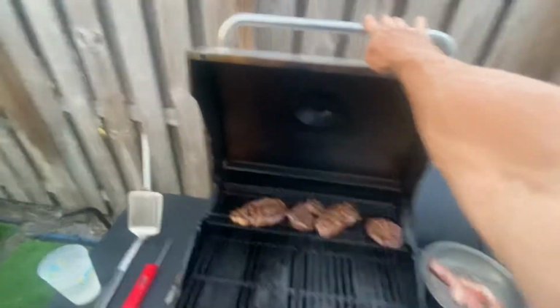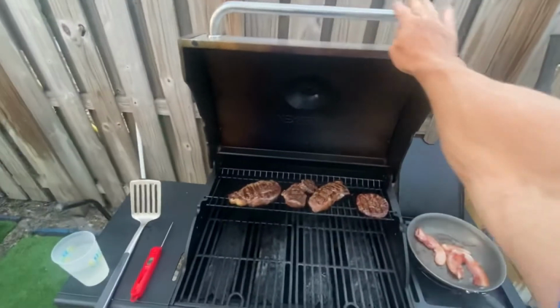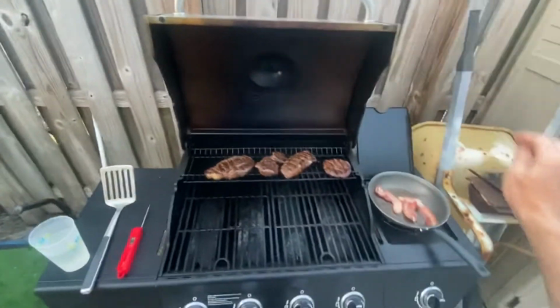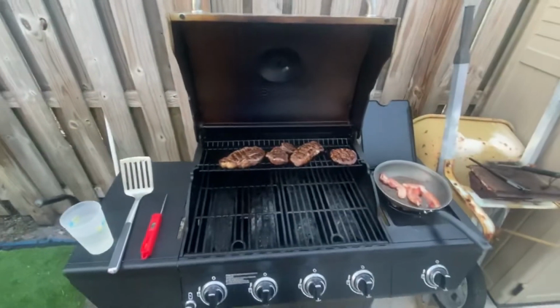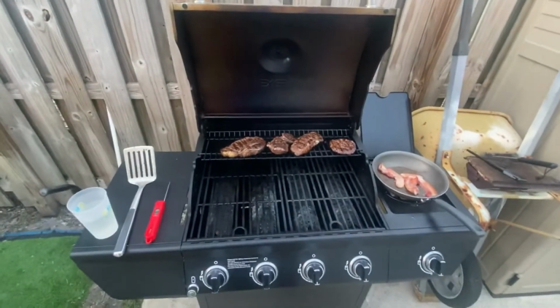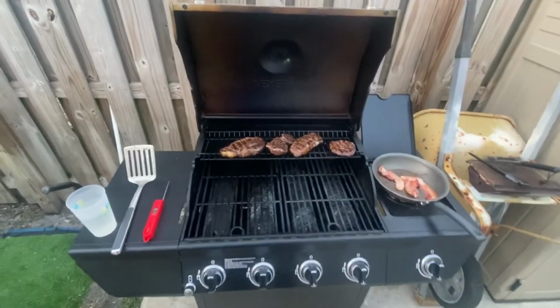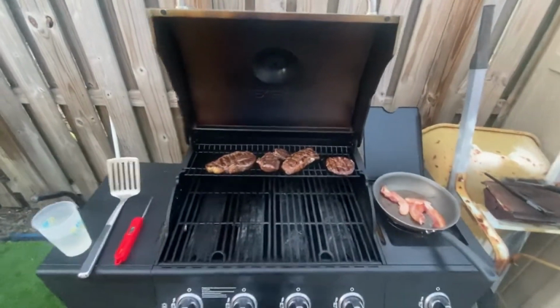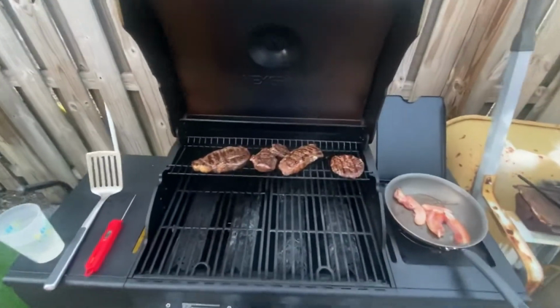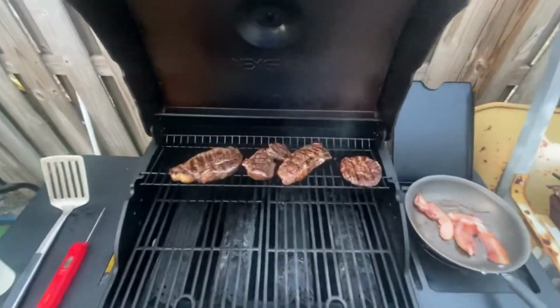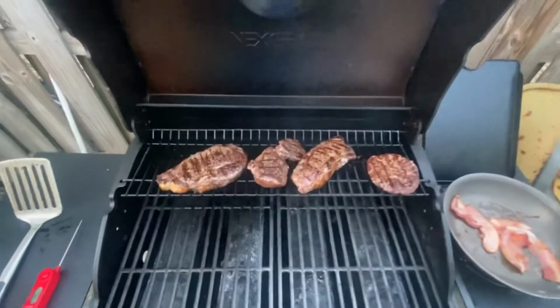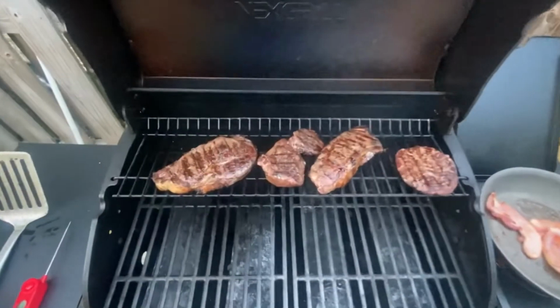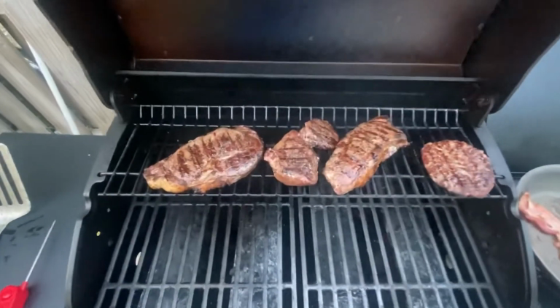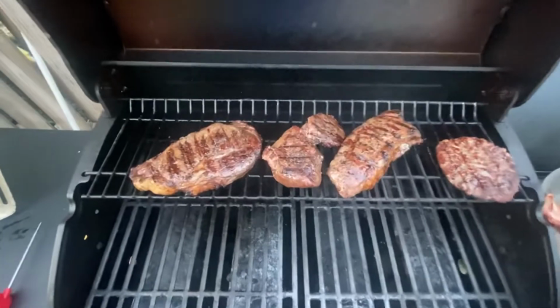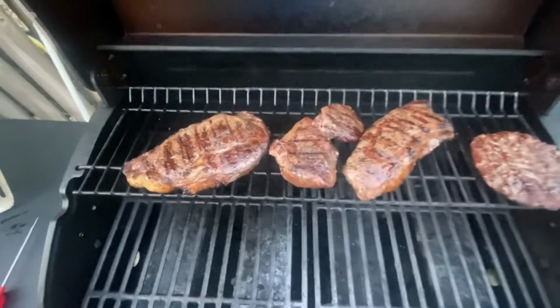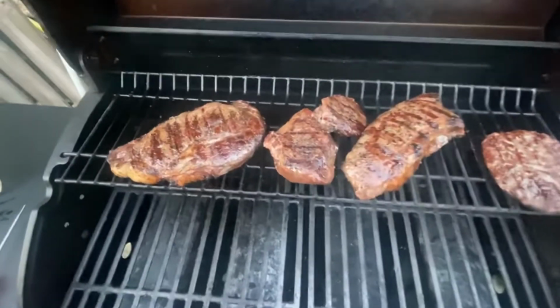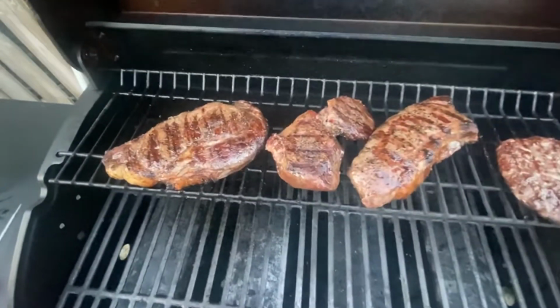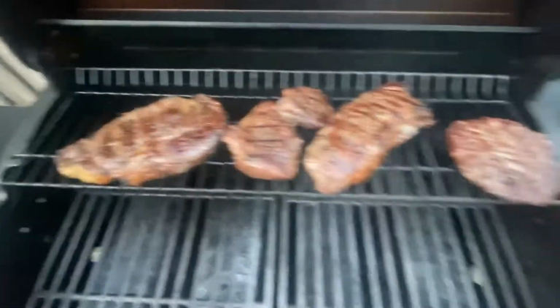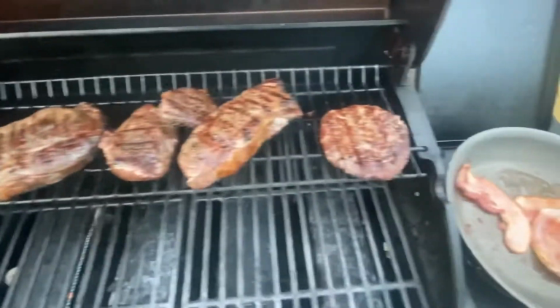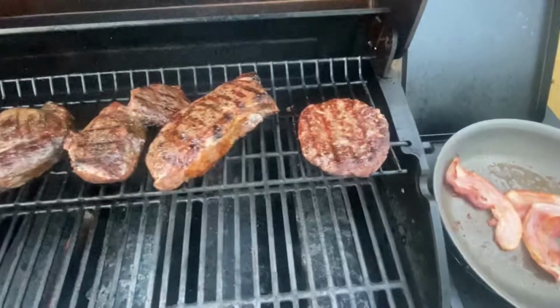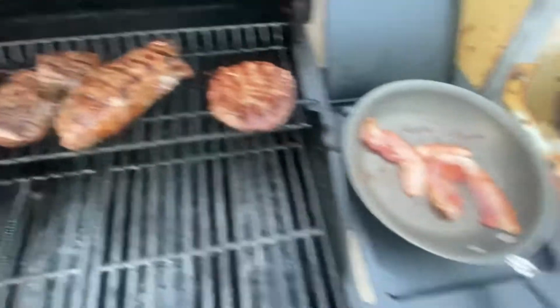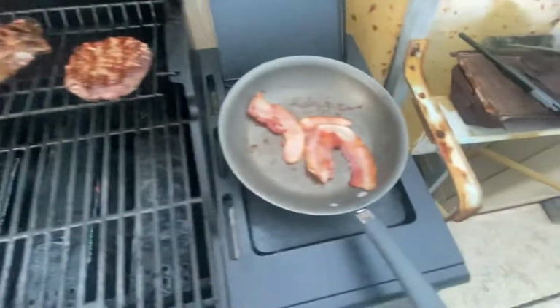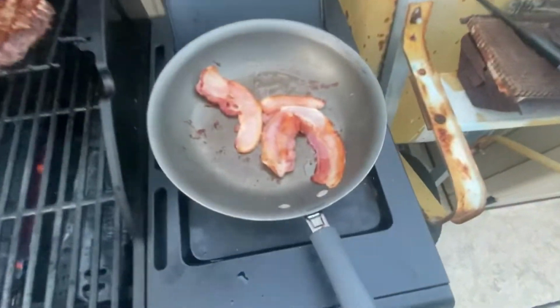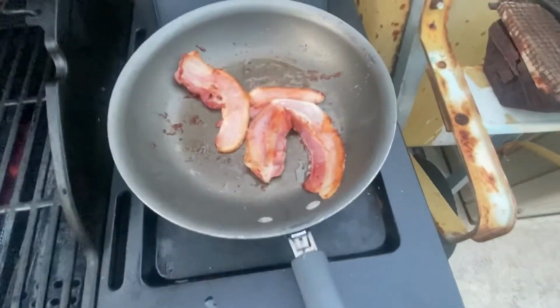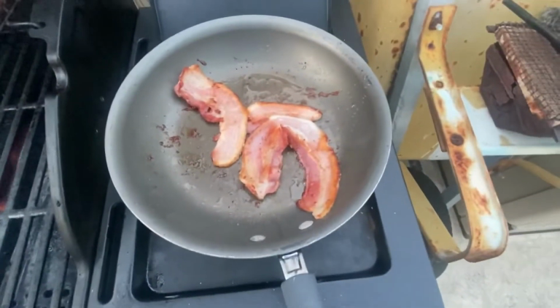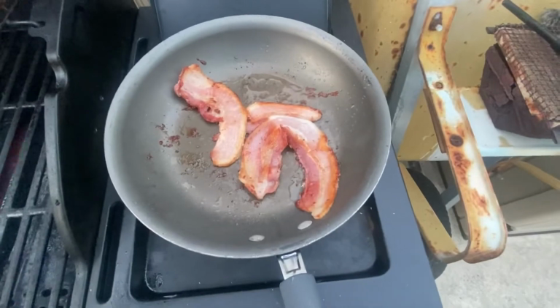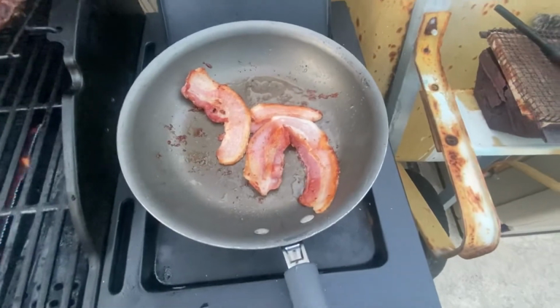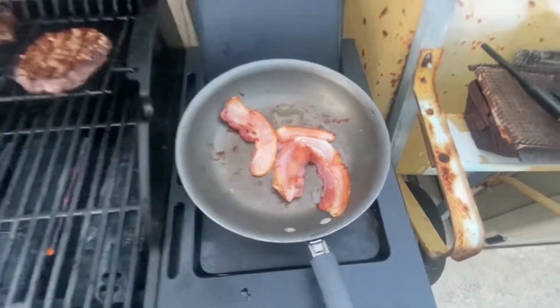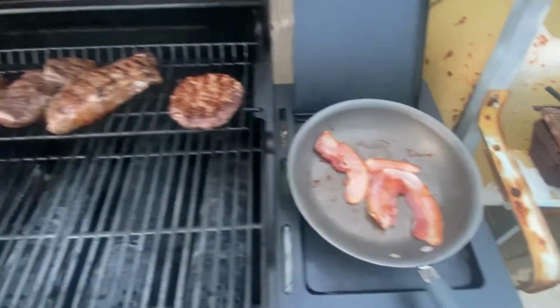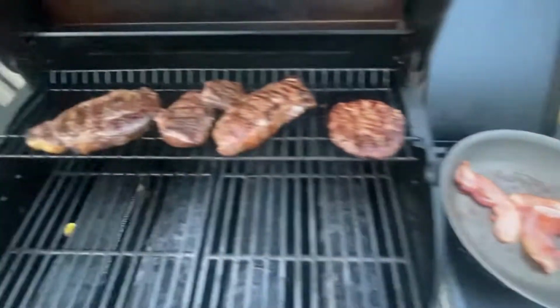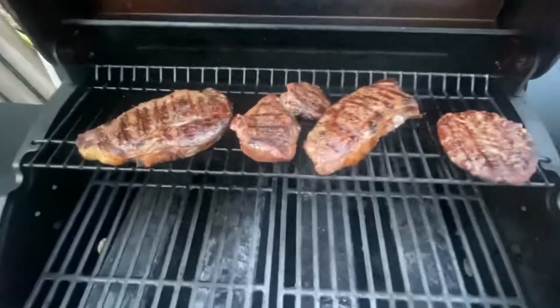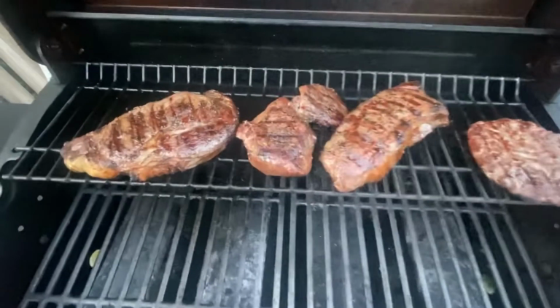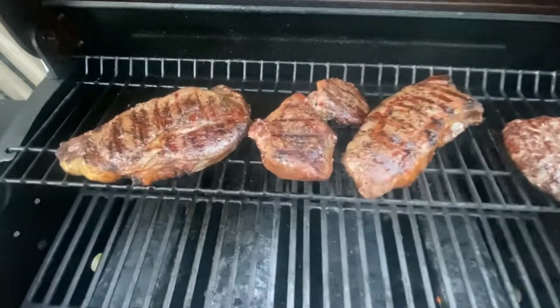I want to get an internal temperature of 135, which is what I like to shoot for. Look at them — seared nicely. Got that burger. Might as well throw in a couple pieces of thick-cut bacon. Got that from Wild Fork.